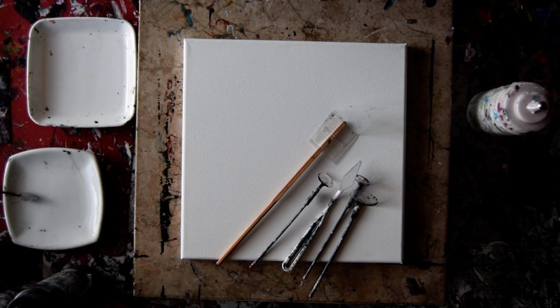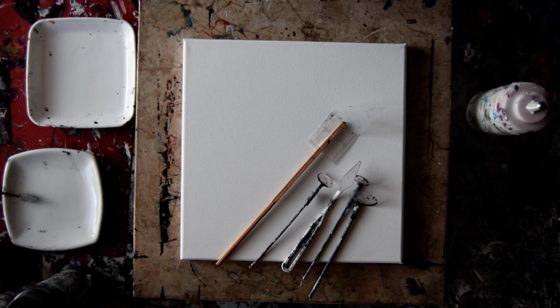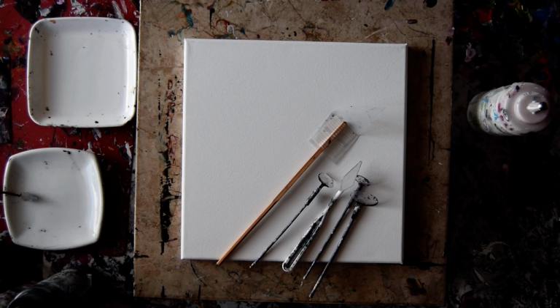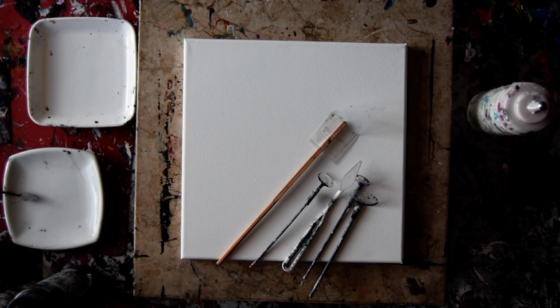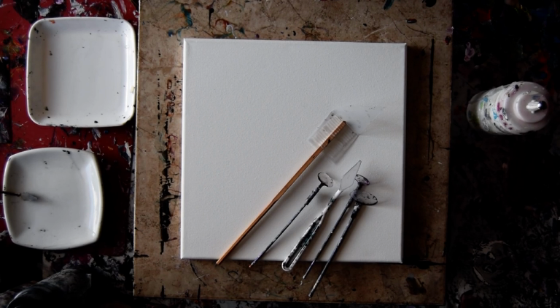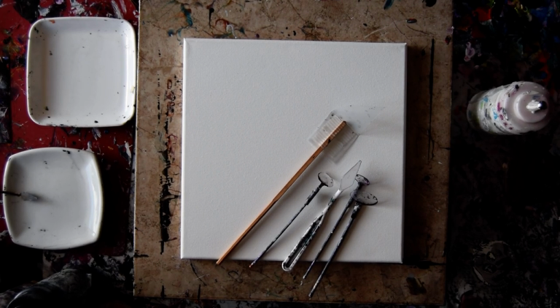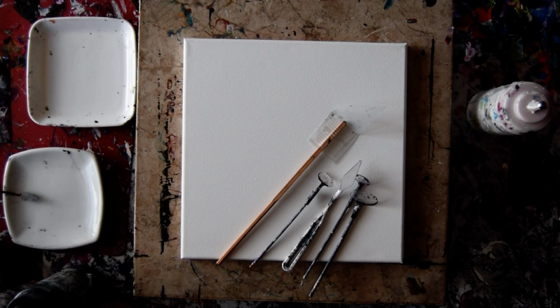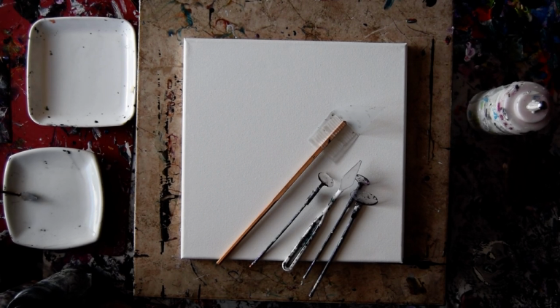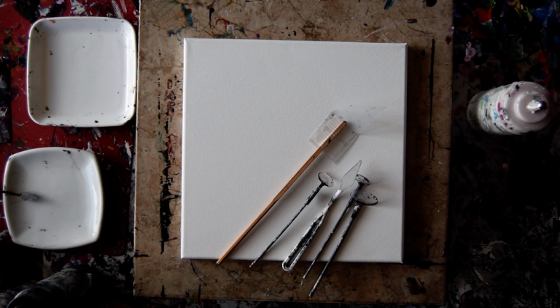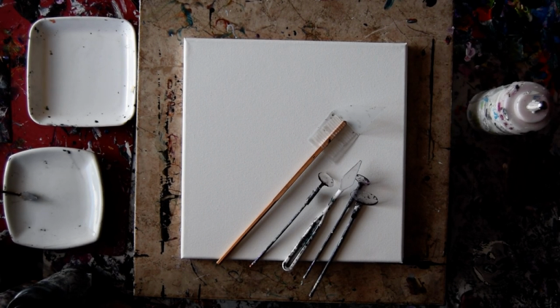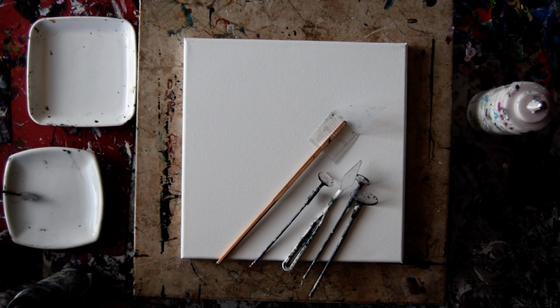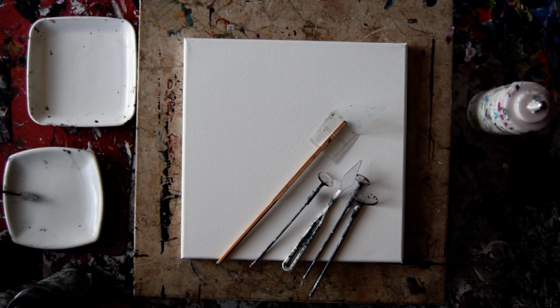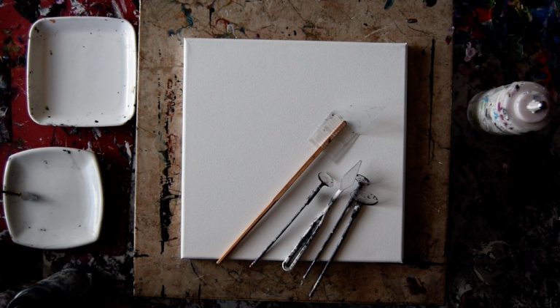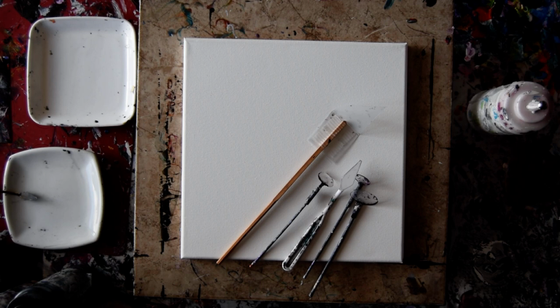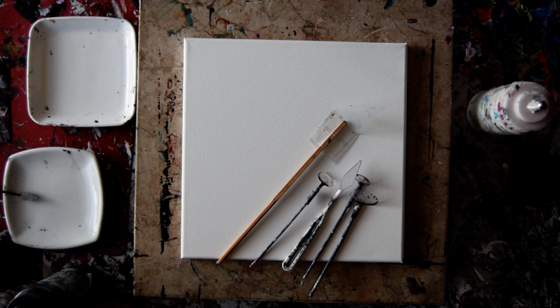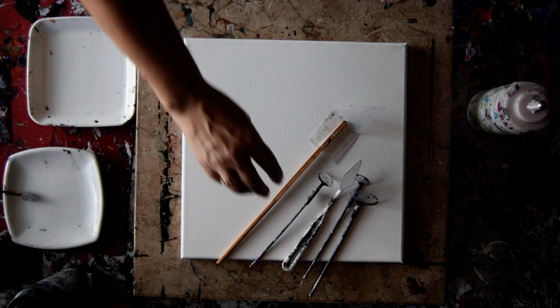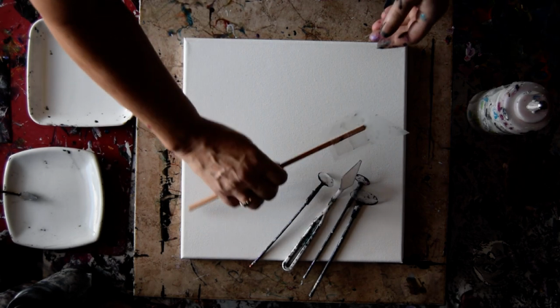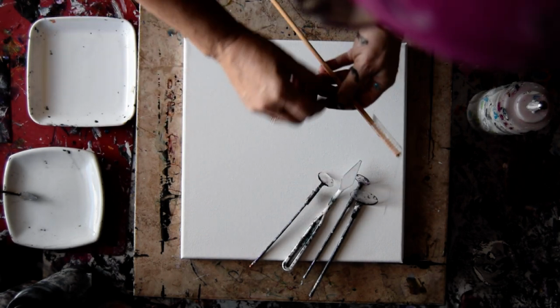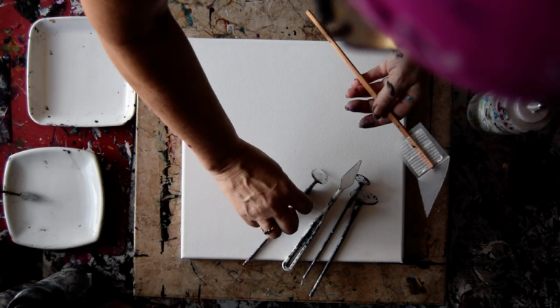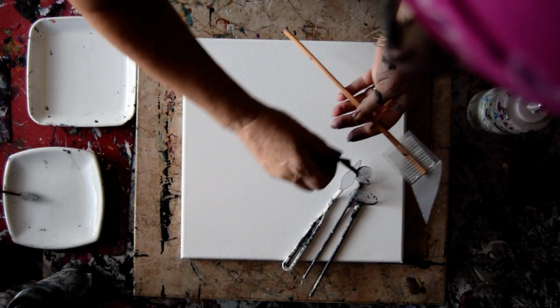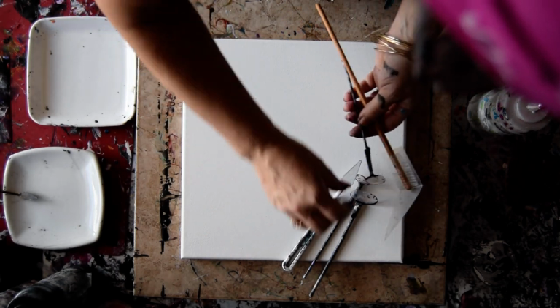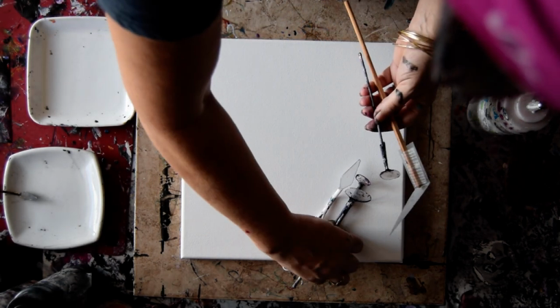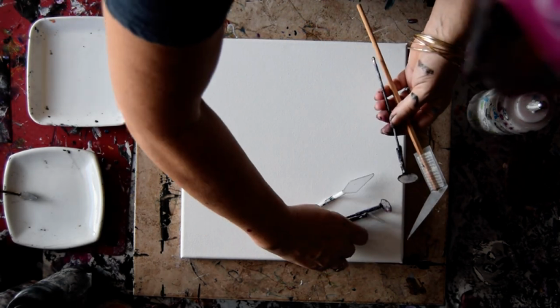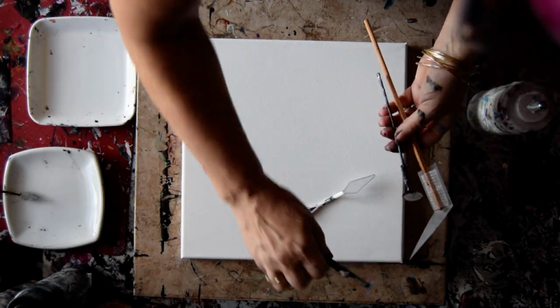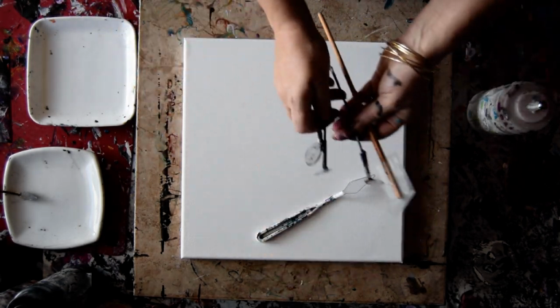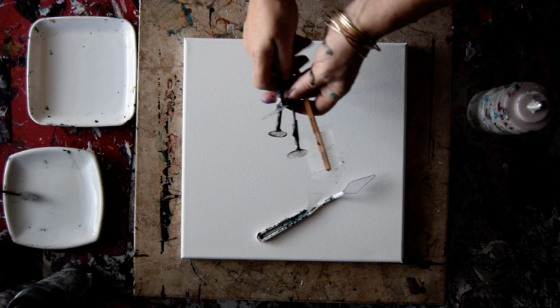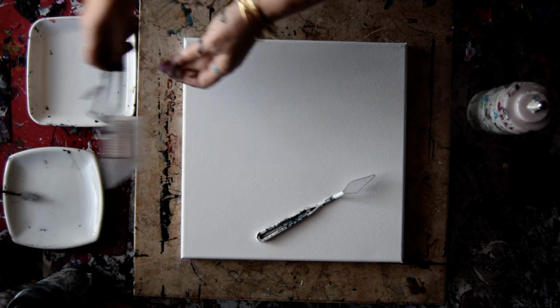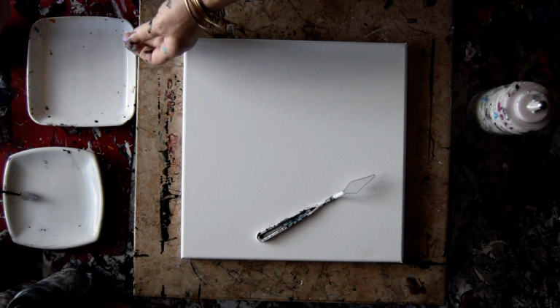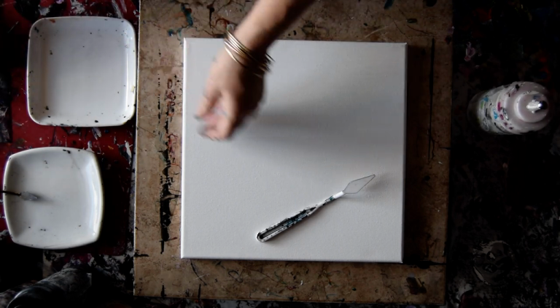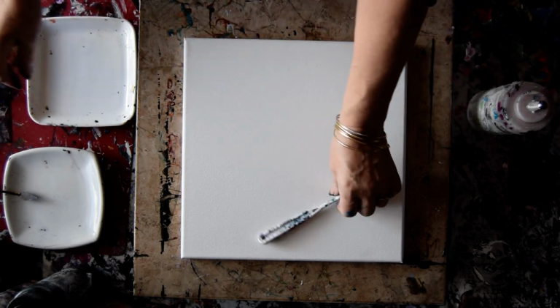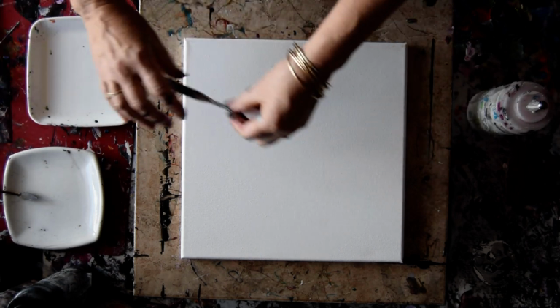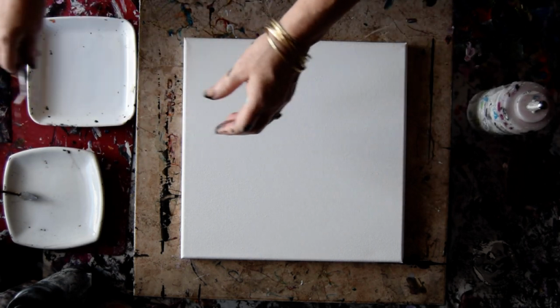Hello again. This is Priscilla Batzell in Spring Hill, Florida at Express Nistart Studio Gallery with a 14 by 14 inch canvas, a bunch of little acetate tools that I'm probably going to use to scrape up some paint off of, and a palette knife.